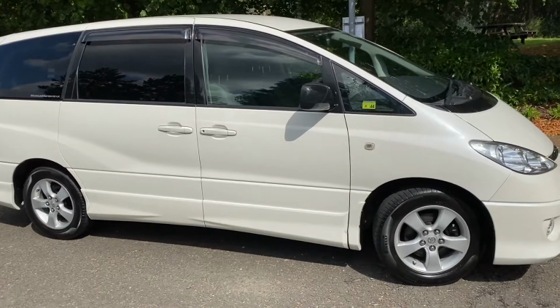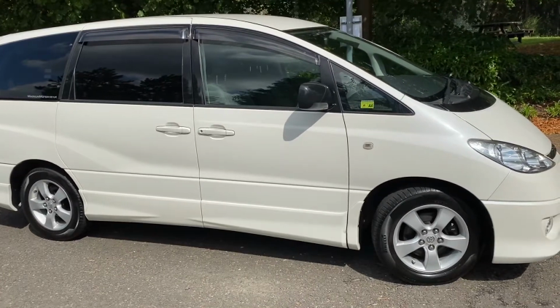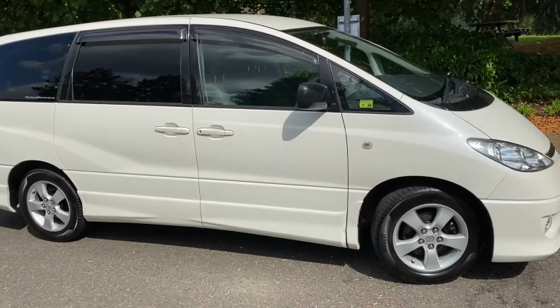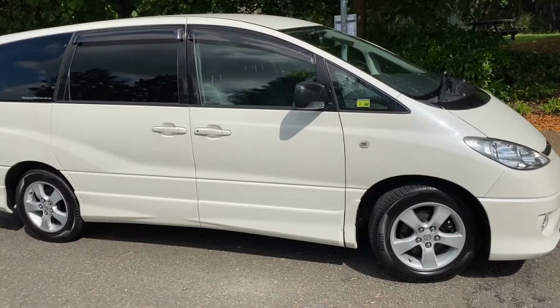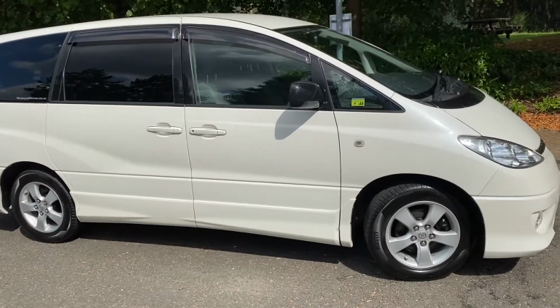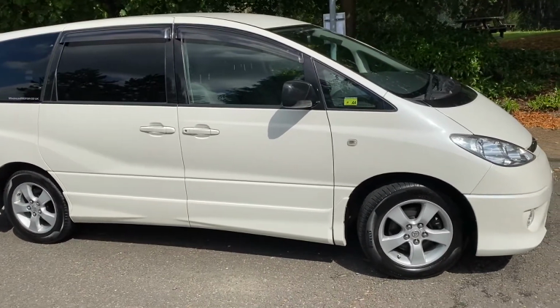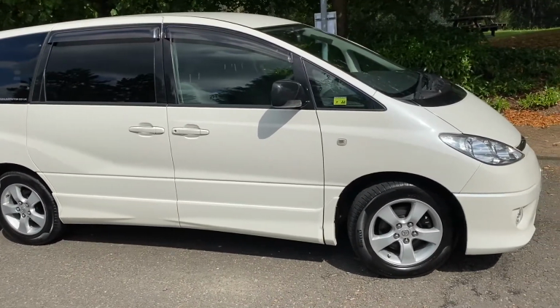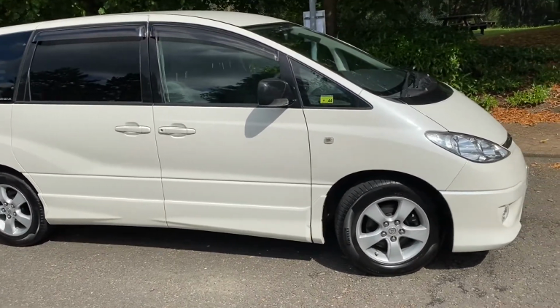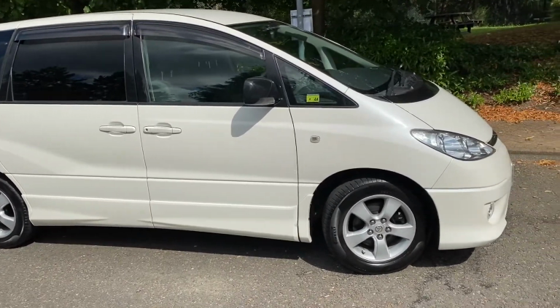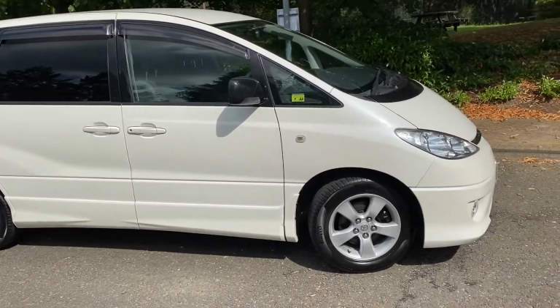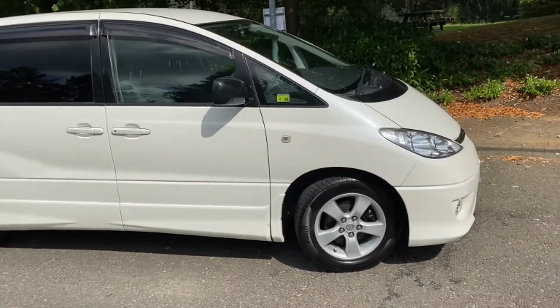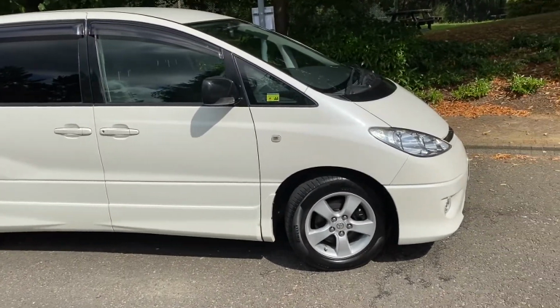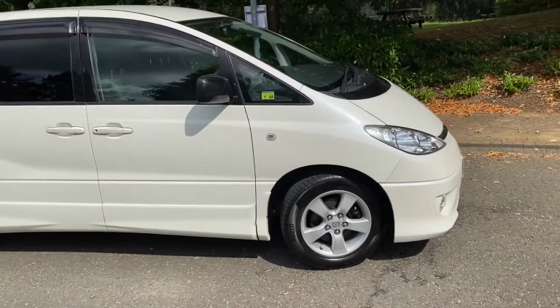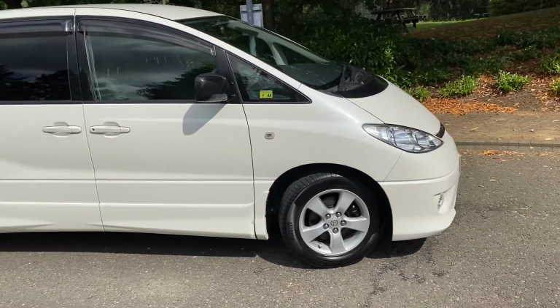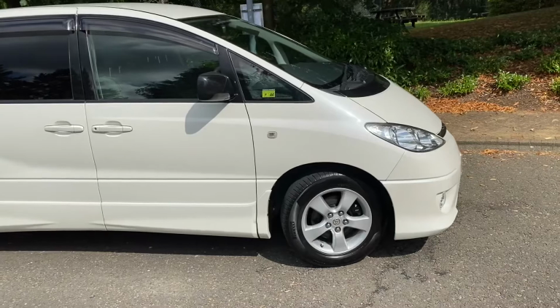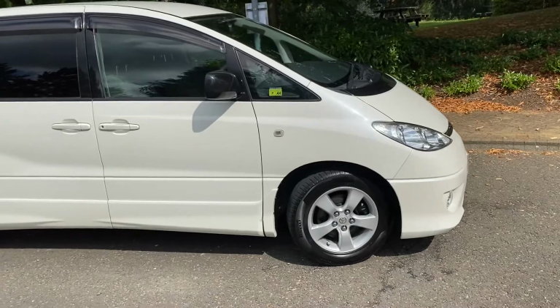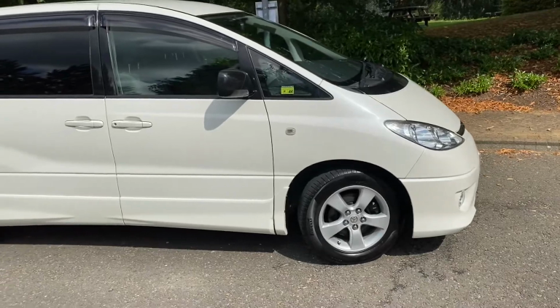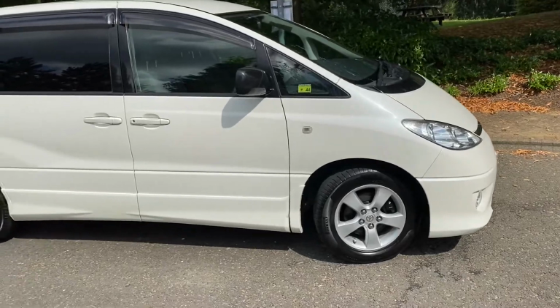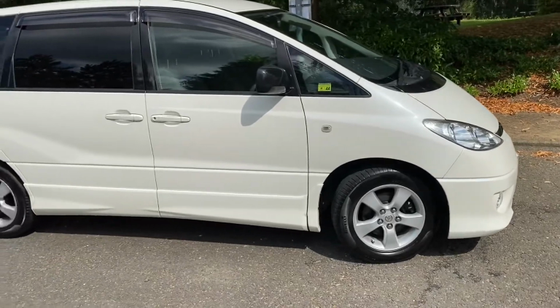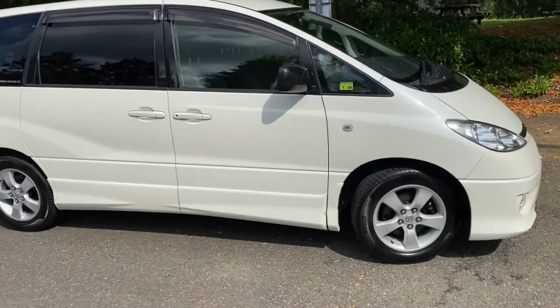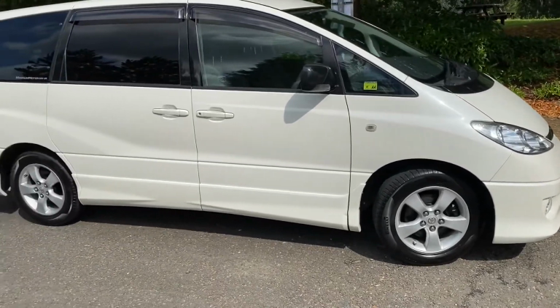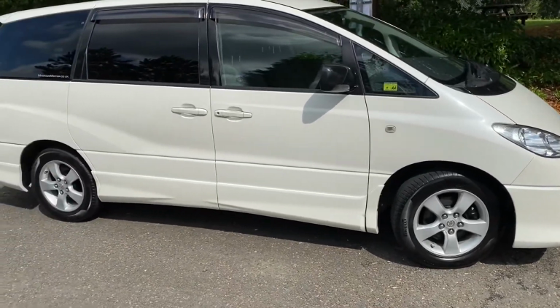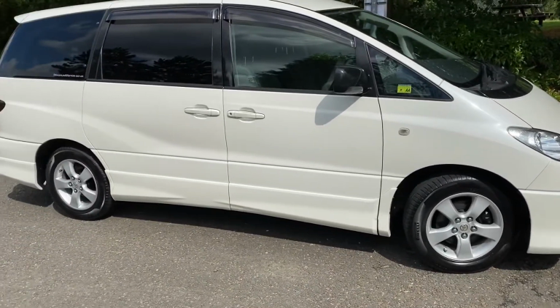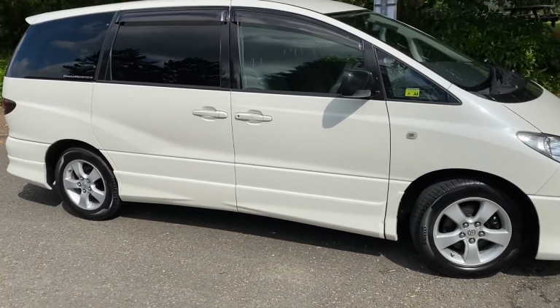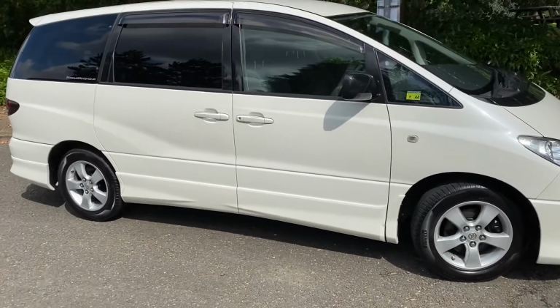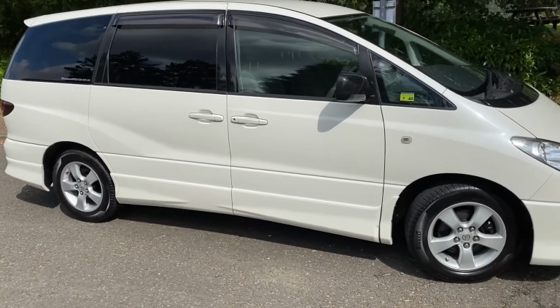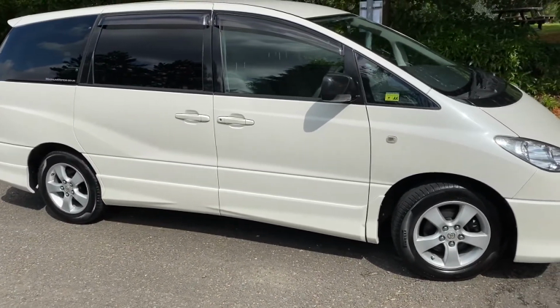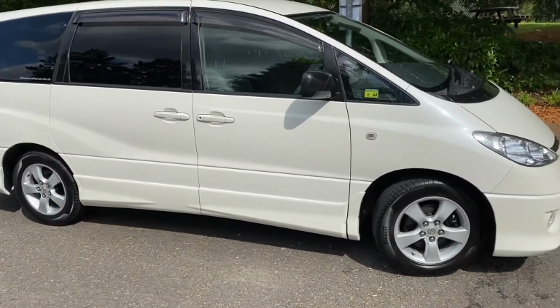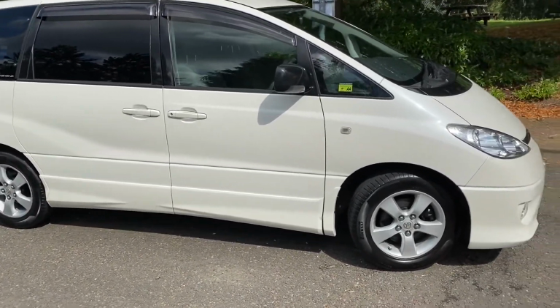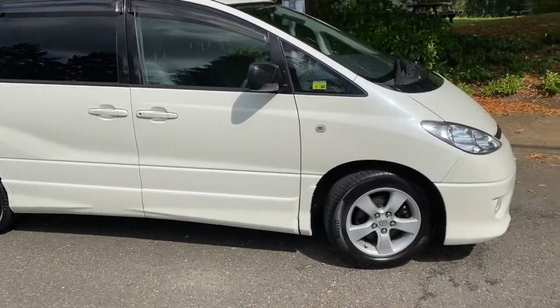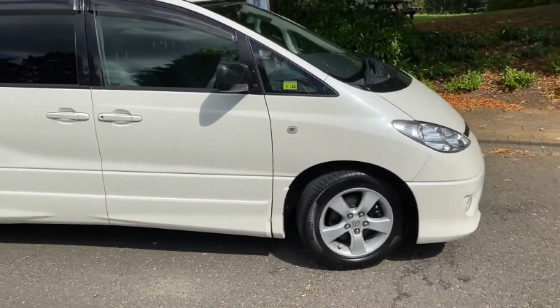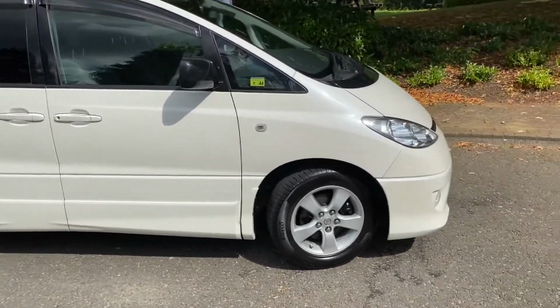This is Steve from Magna Motor Company. We're just about to take this 15,000 mile Toyota Previa Essendon Spec for a quick drive up the road.